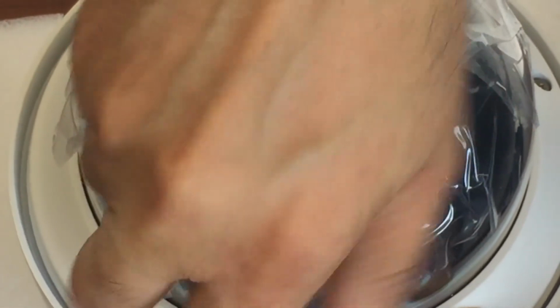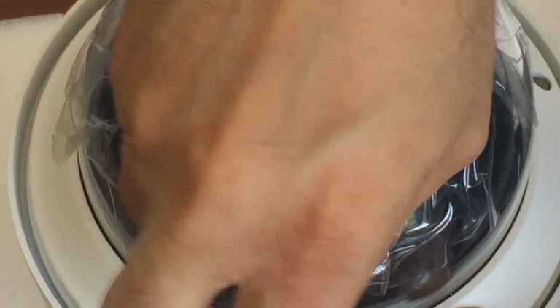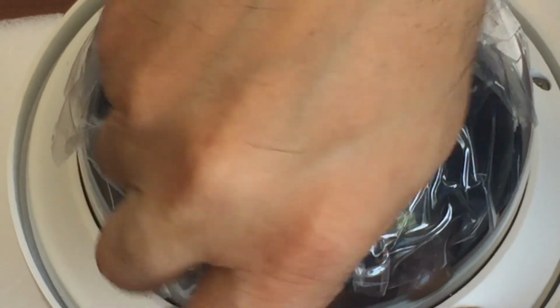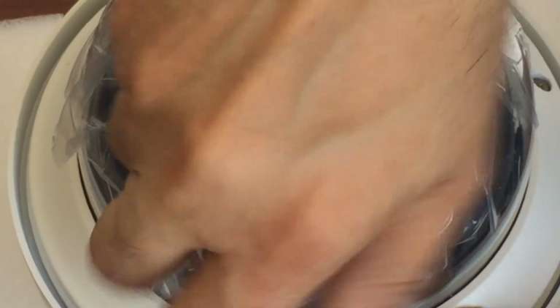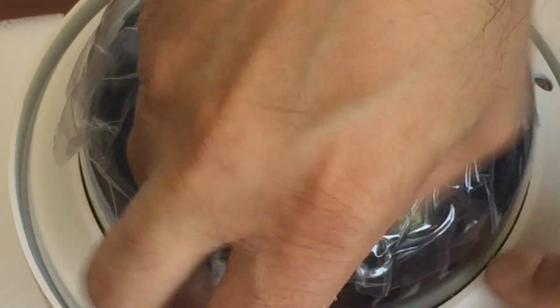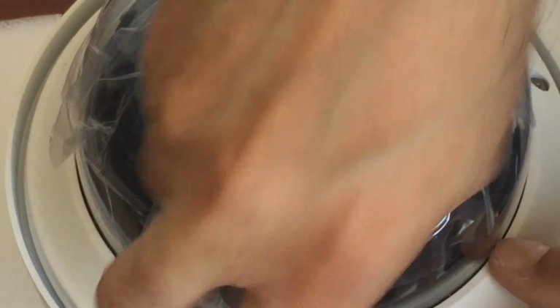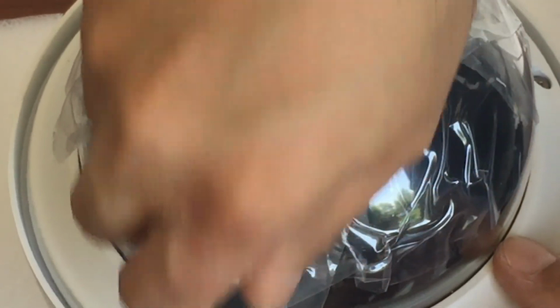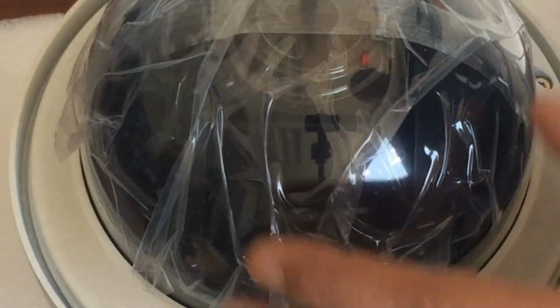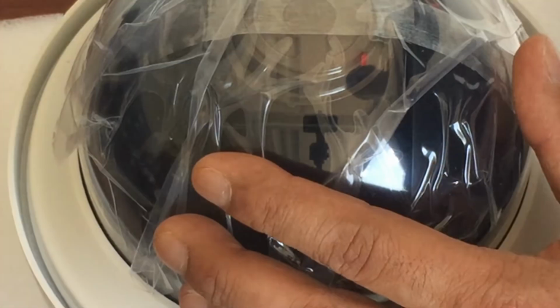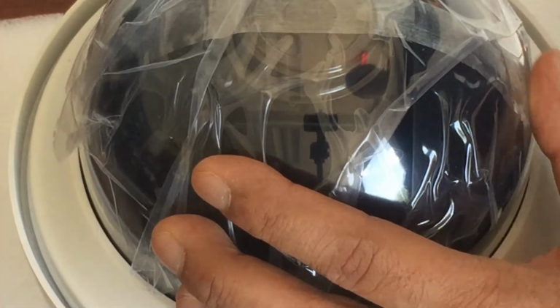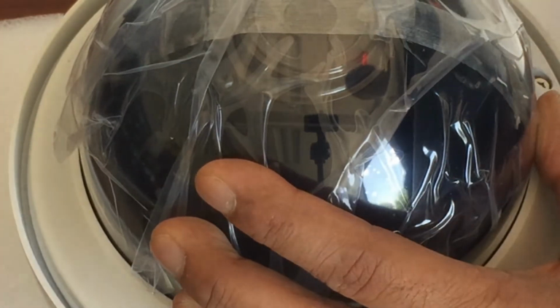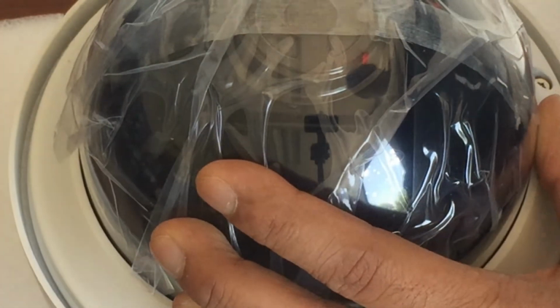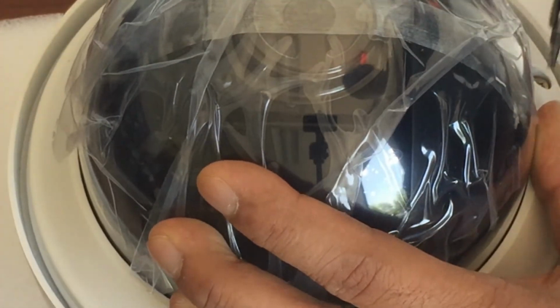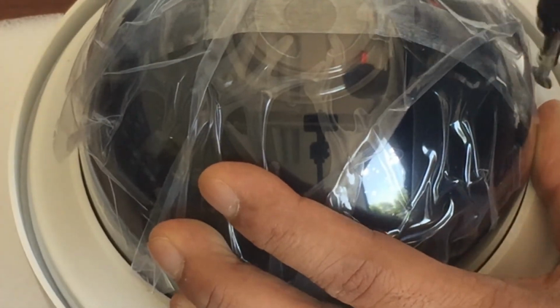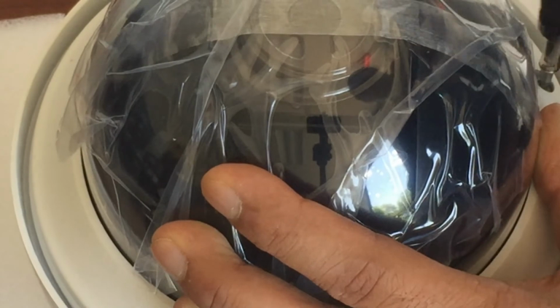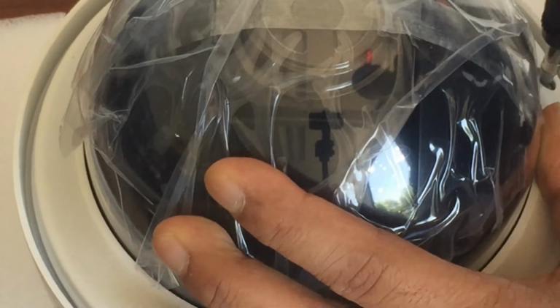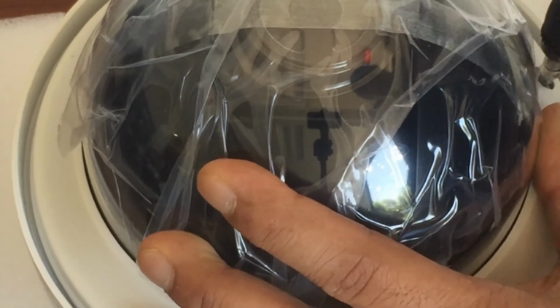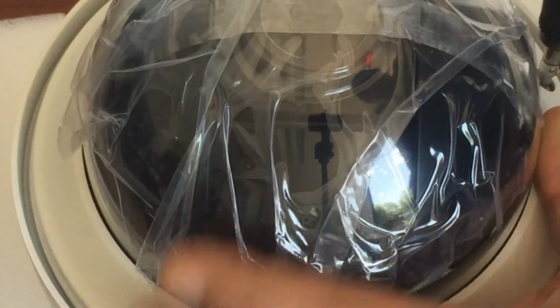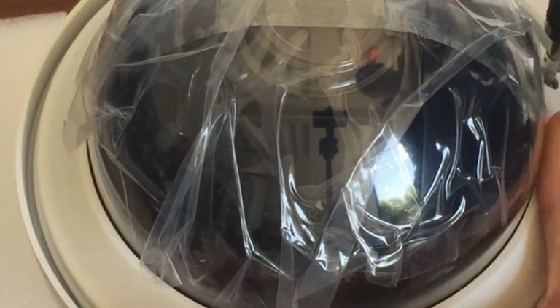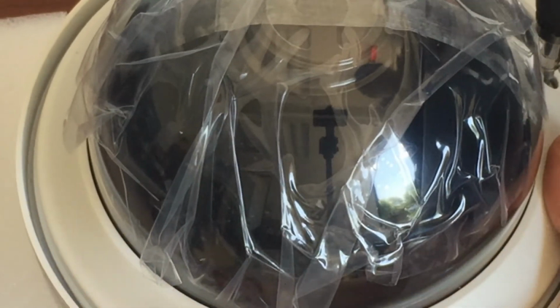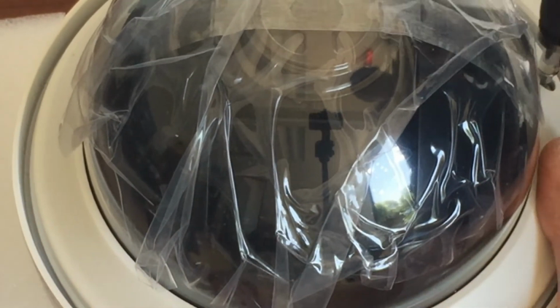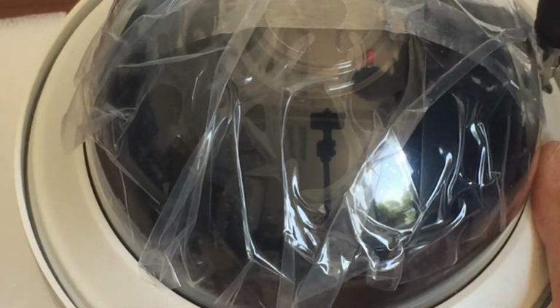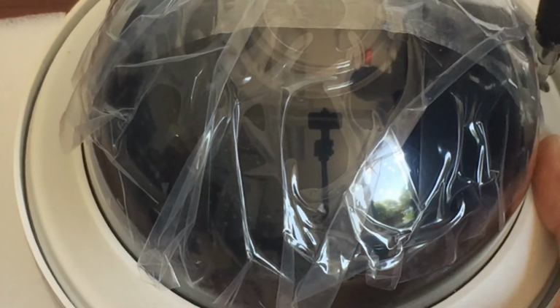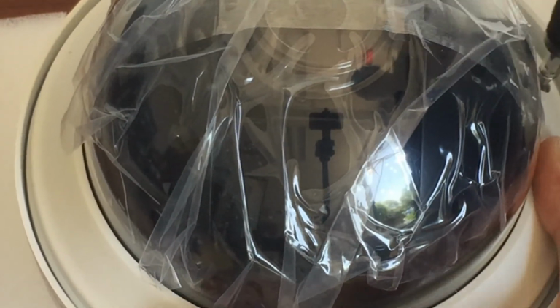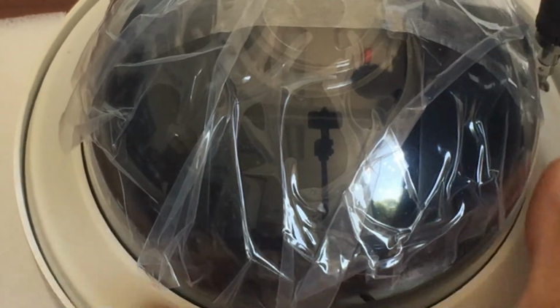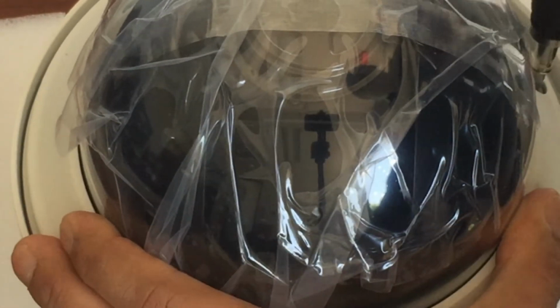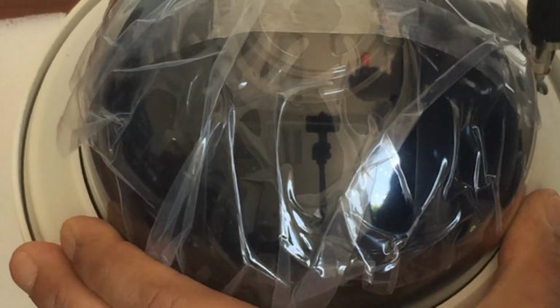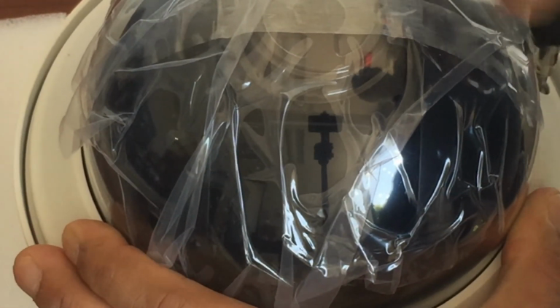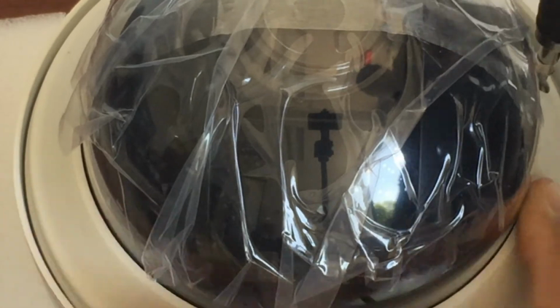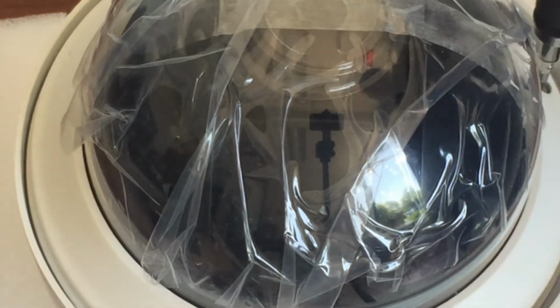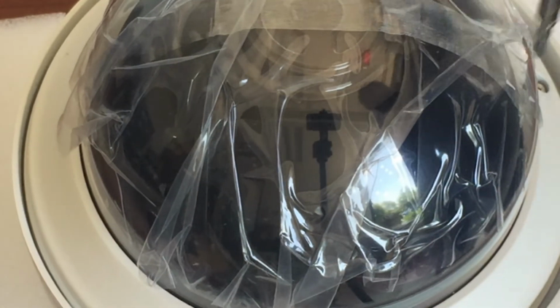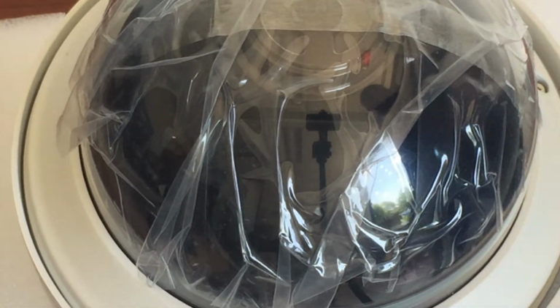Most of the time we make sure that we remove the strap going across before we ship it to our customers, so the customer doesn't have to open the PTZ and mess around with that. And that's pretty much it. Thanks for watching.